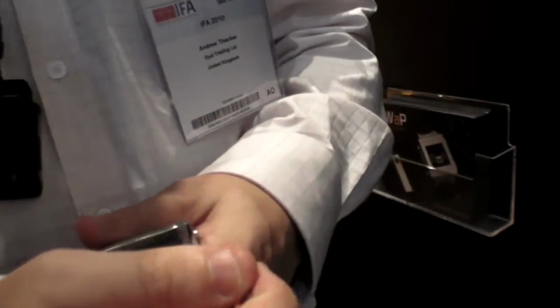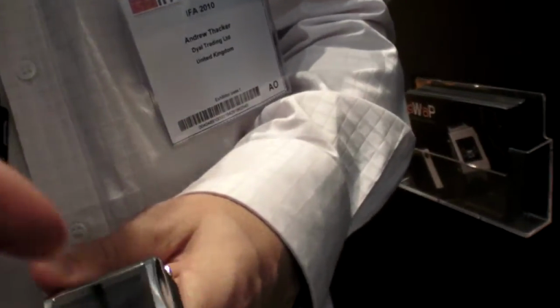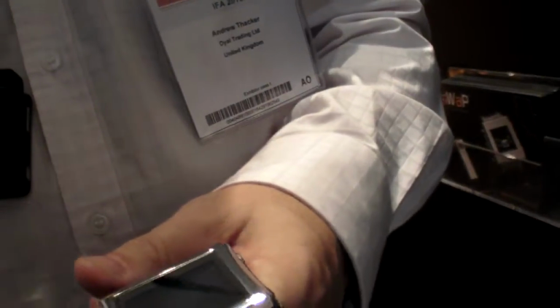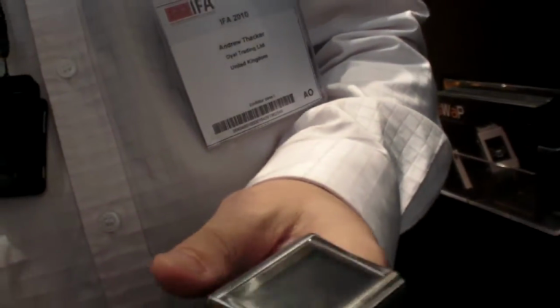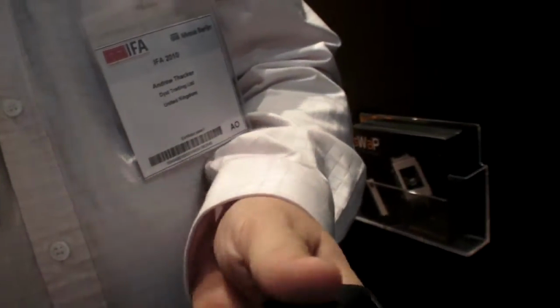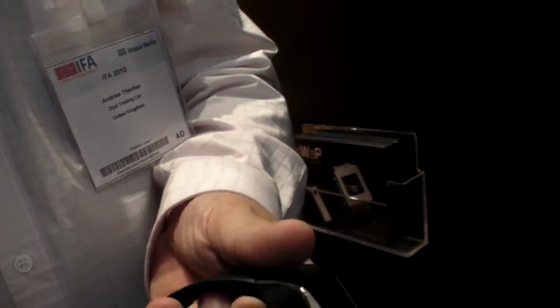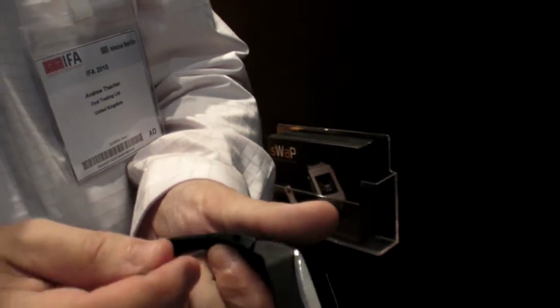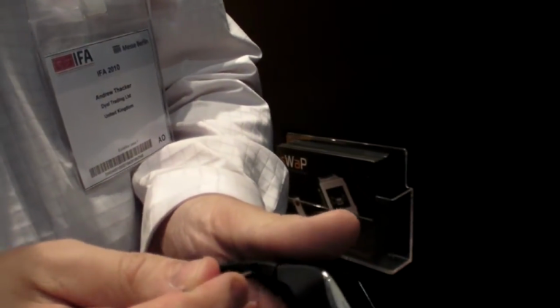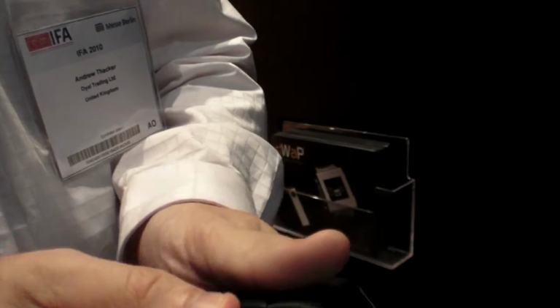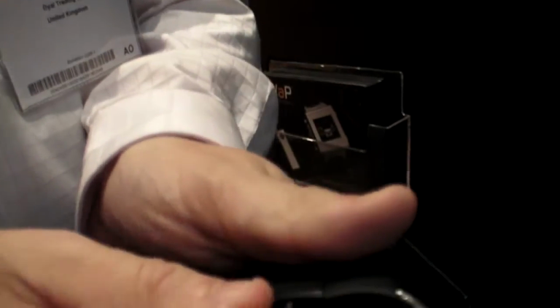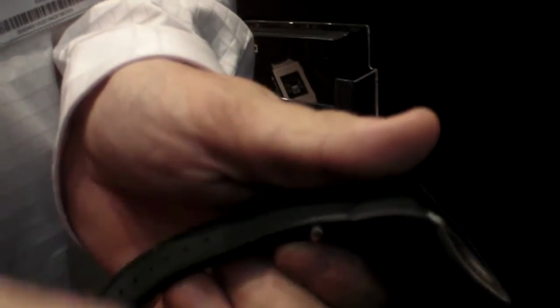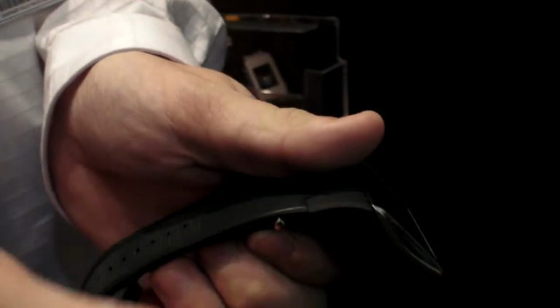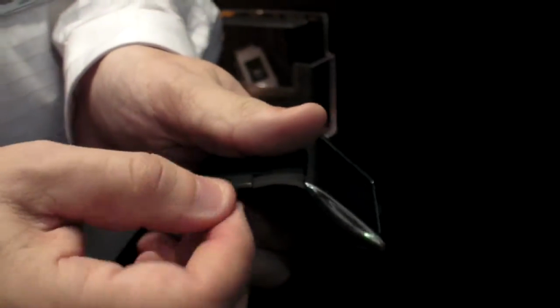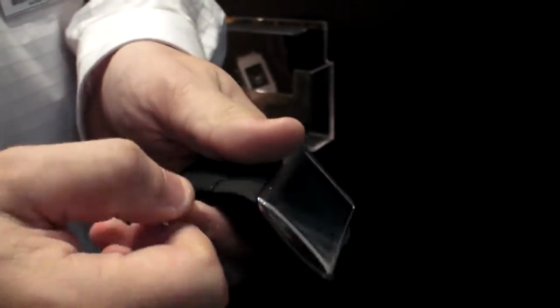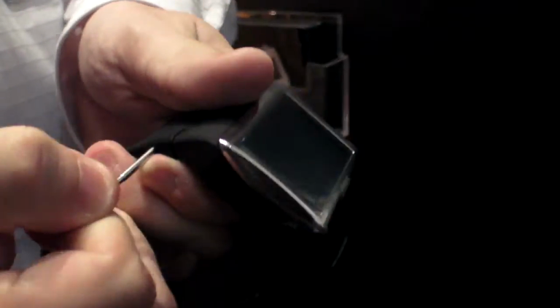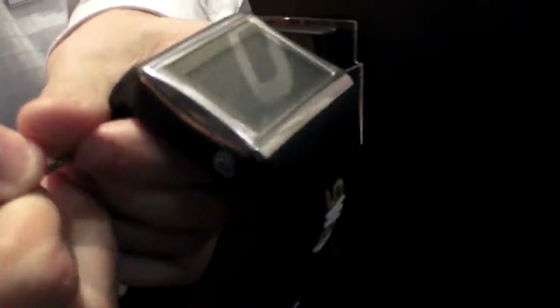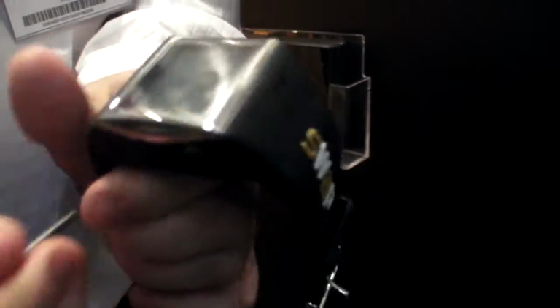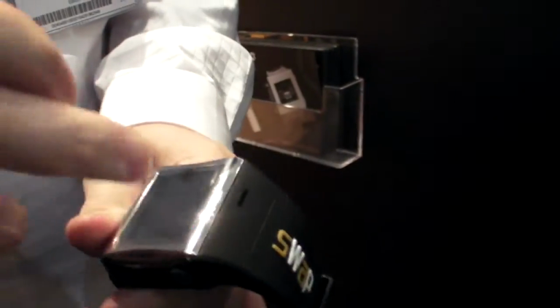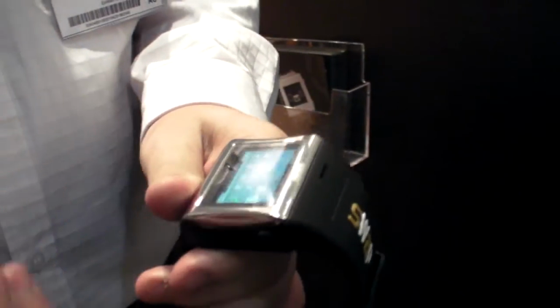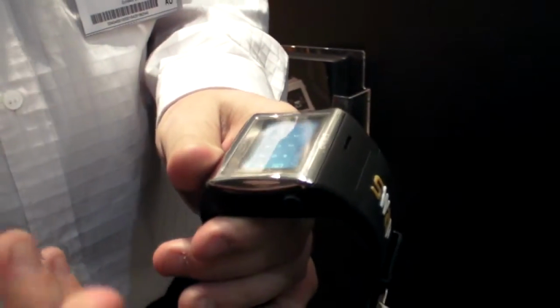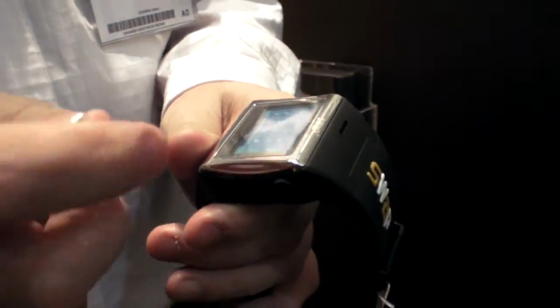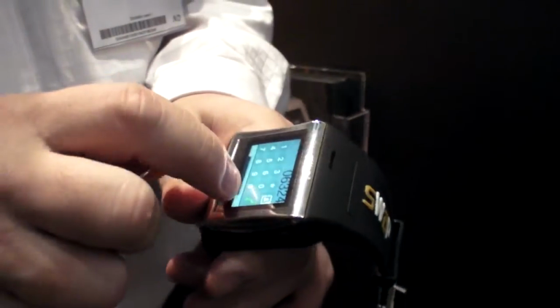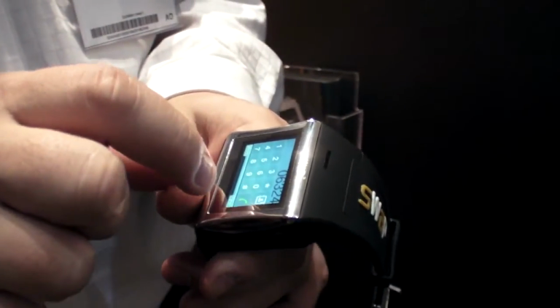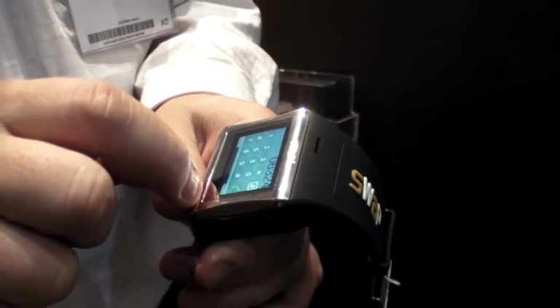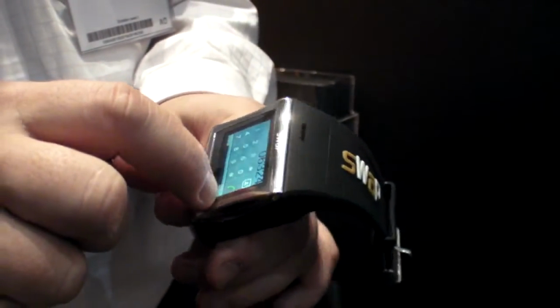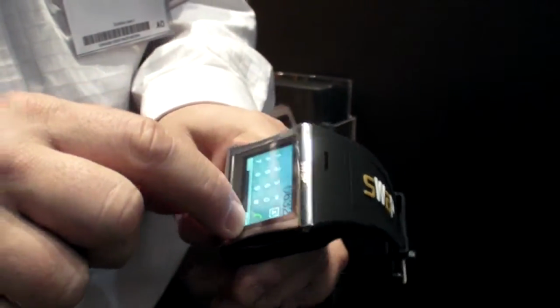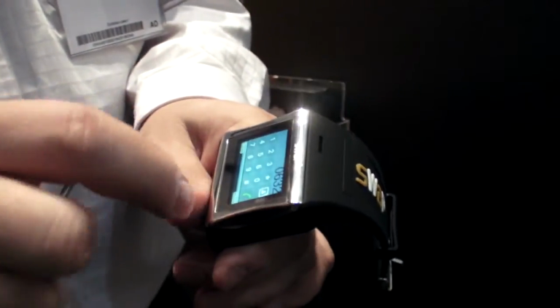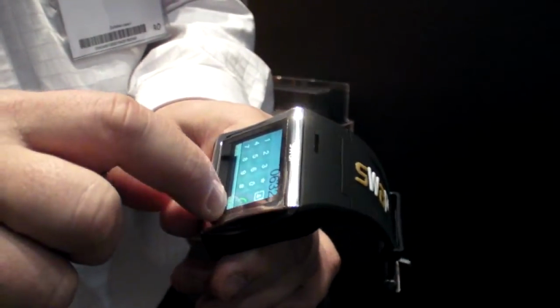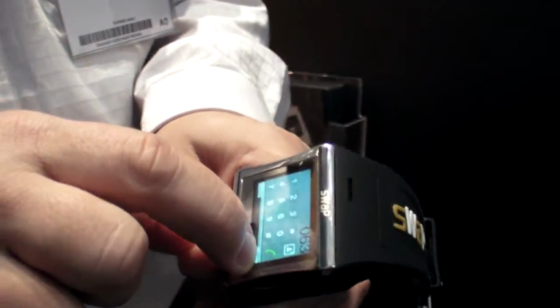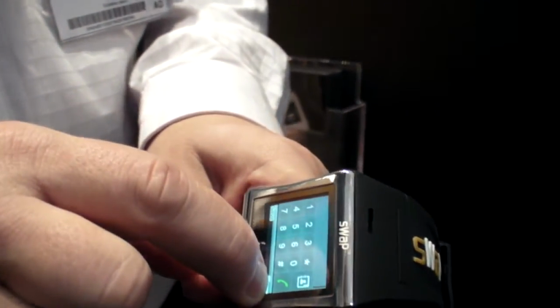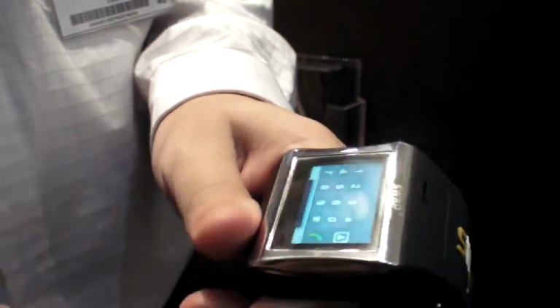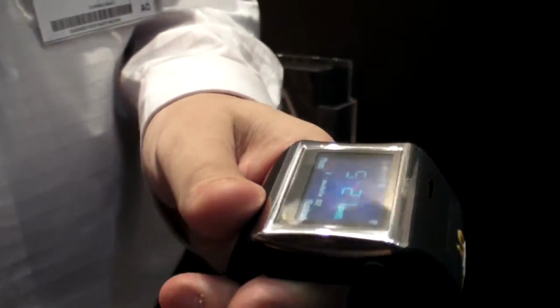The stylus is inside. It fits inside the rubber sleeve like that. You just take it out to help with the touch screen. You can also use fingers — it depends, it's for personal use.